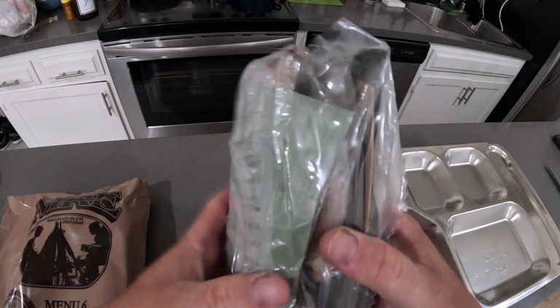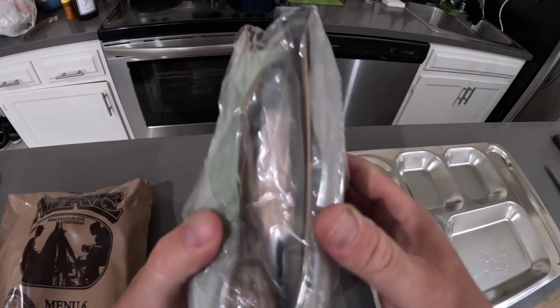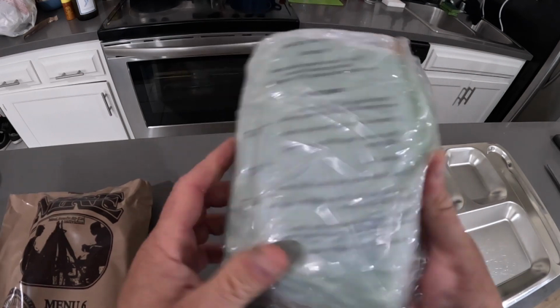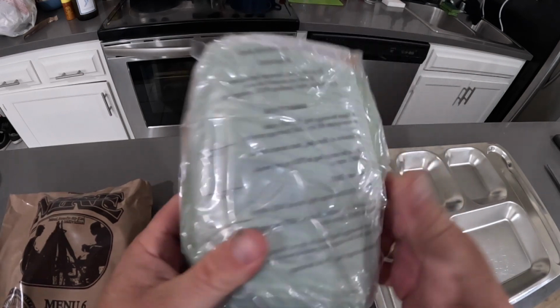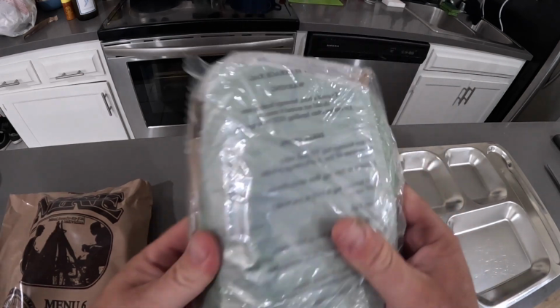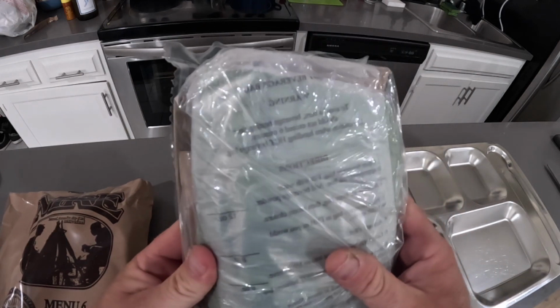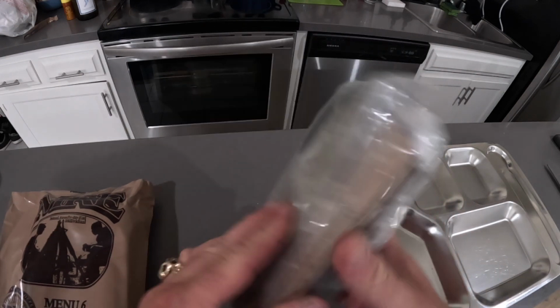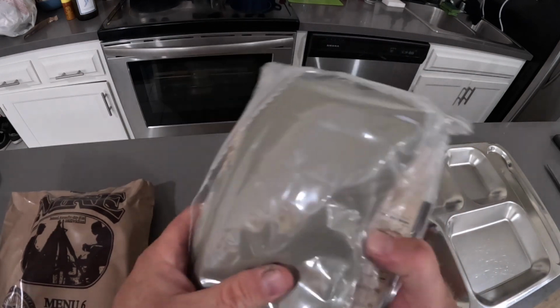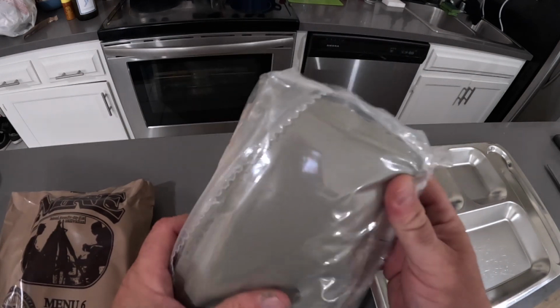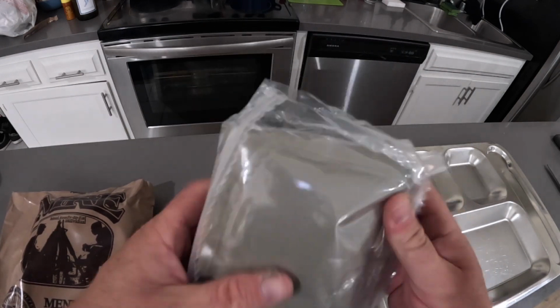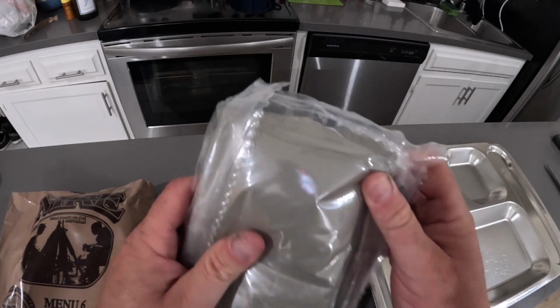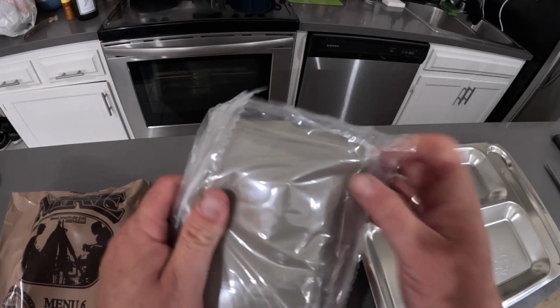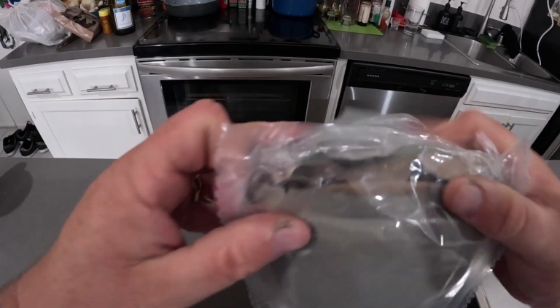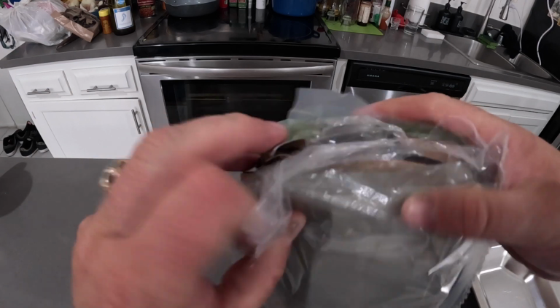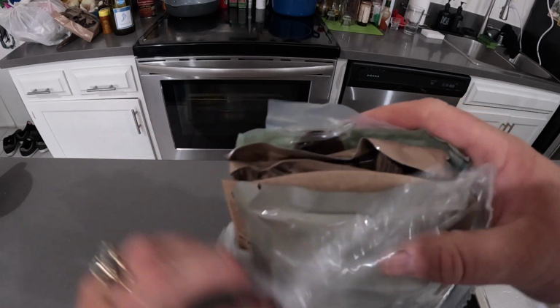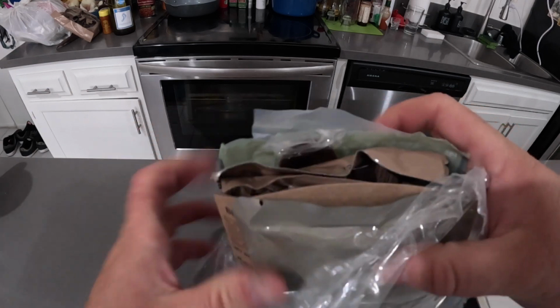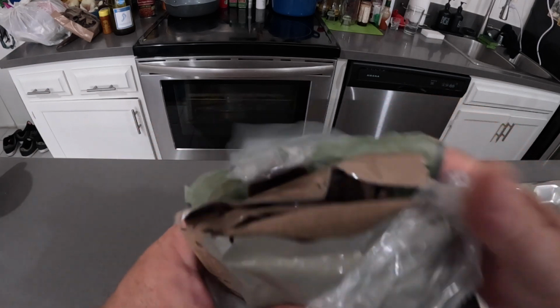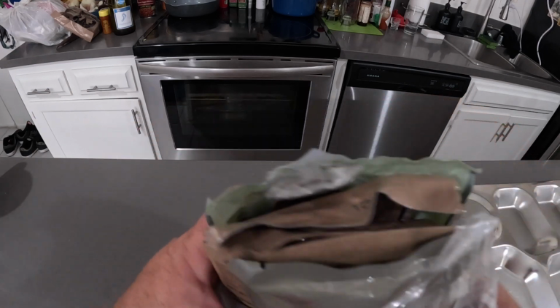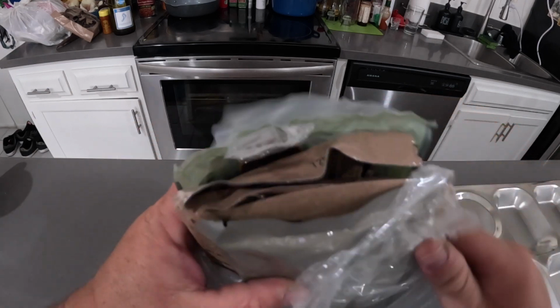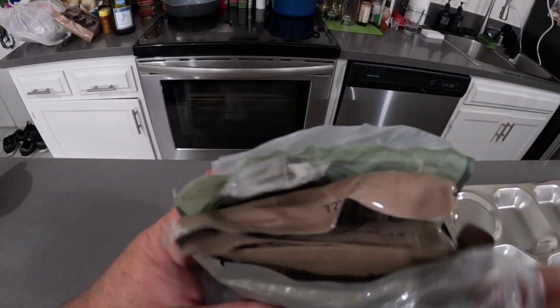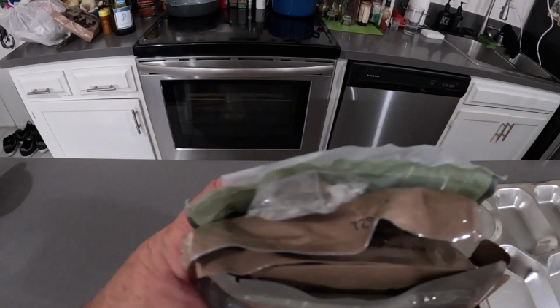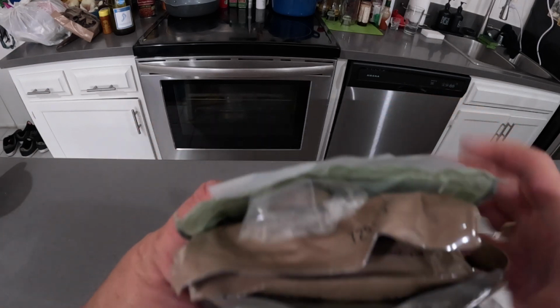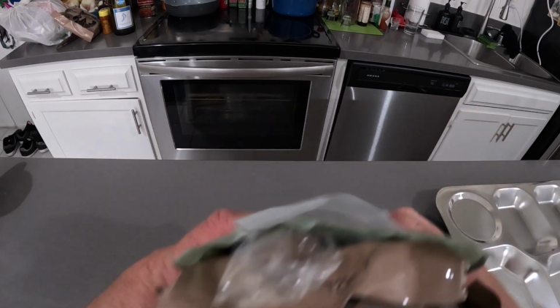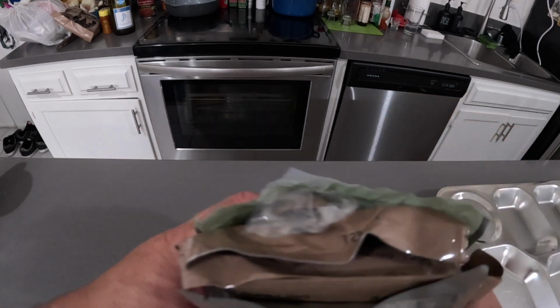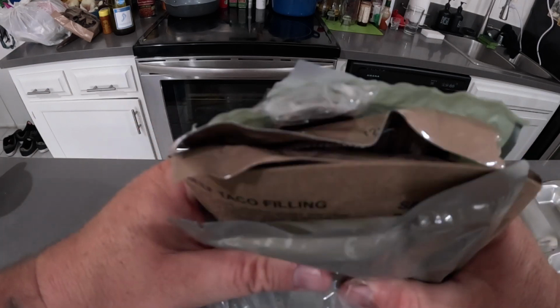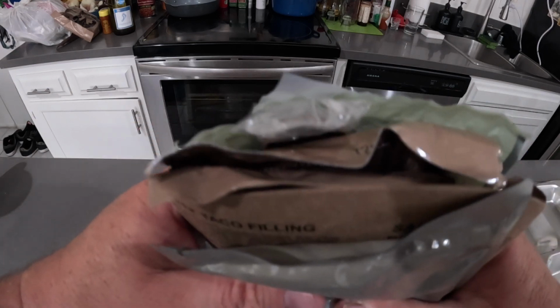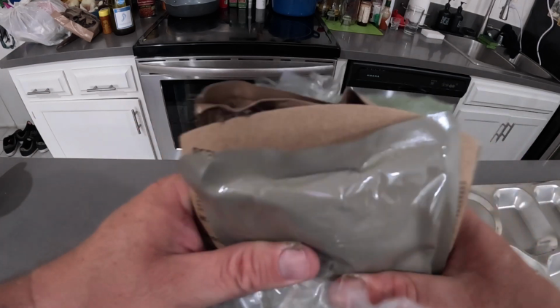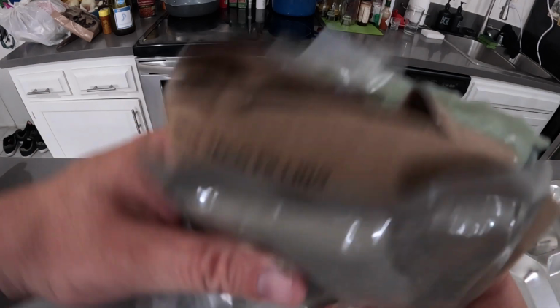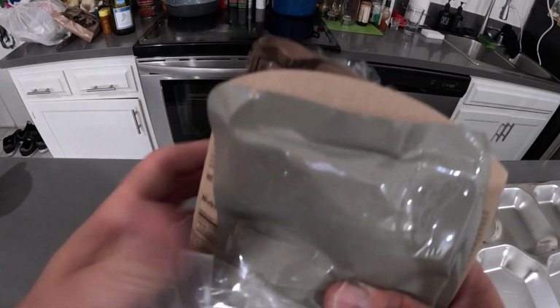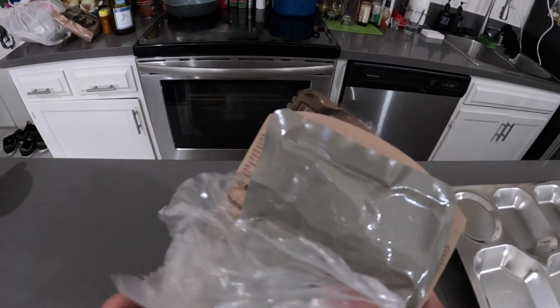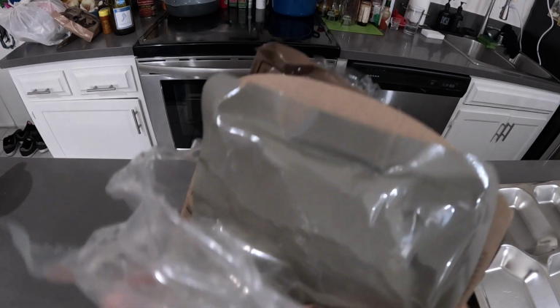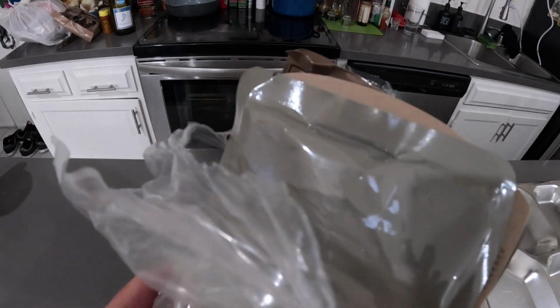Oh, I bet I know what this is! Ow! Here we go. Let's see what's in here.